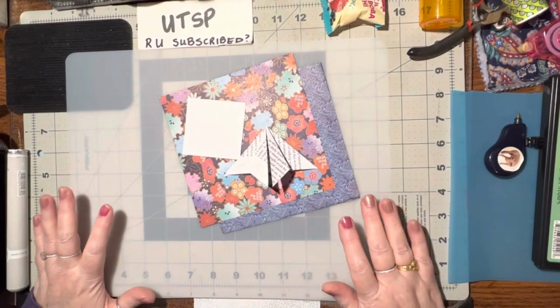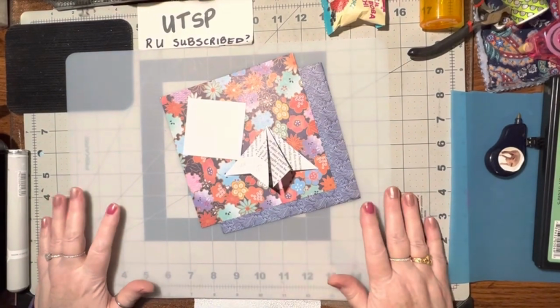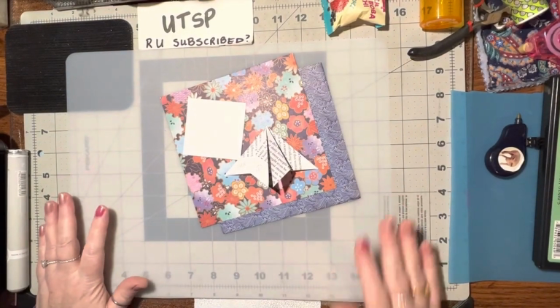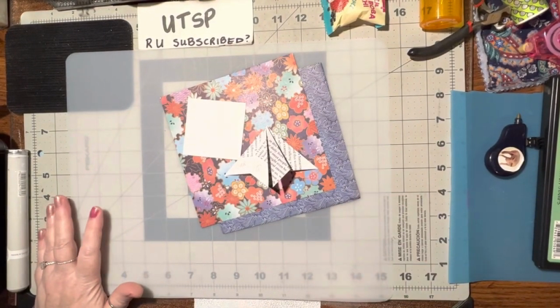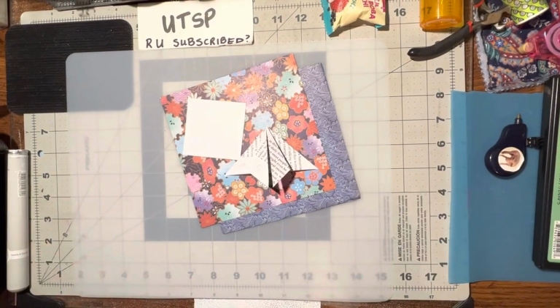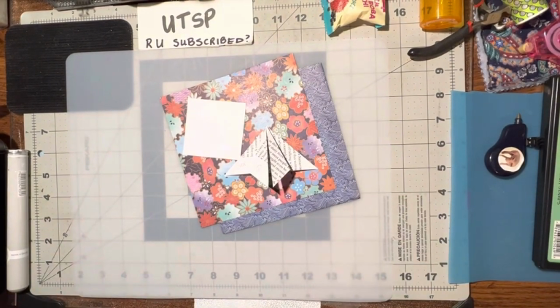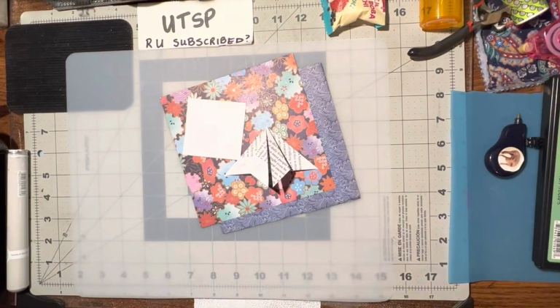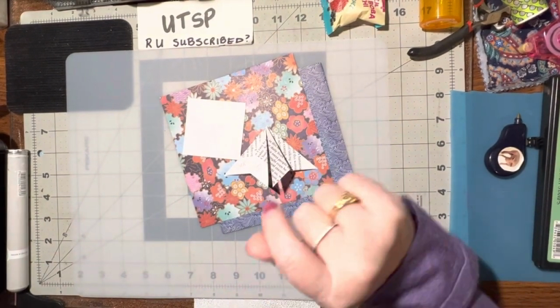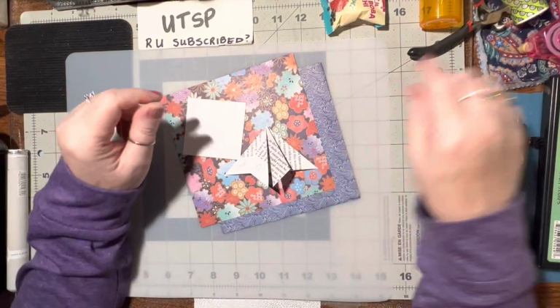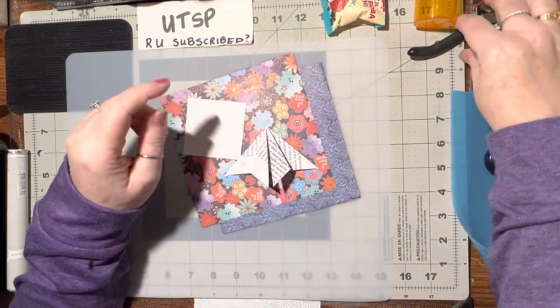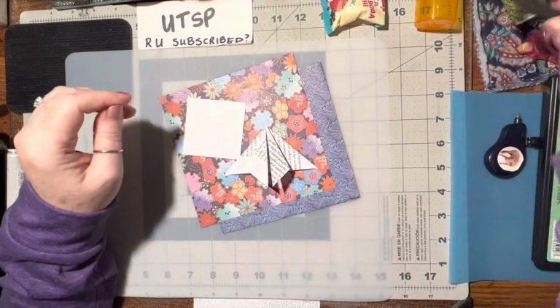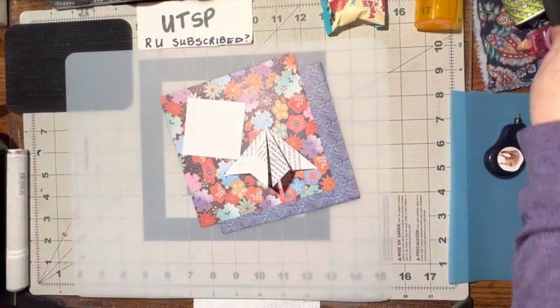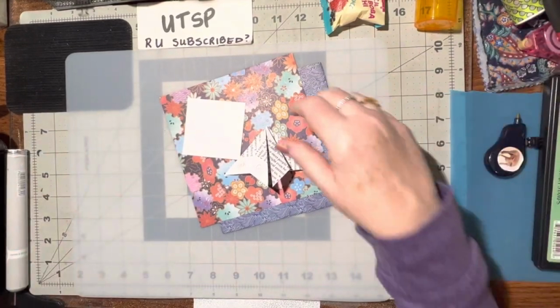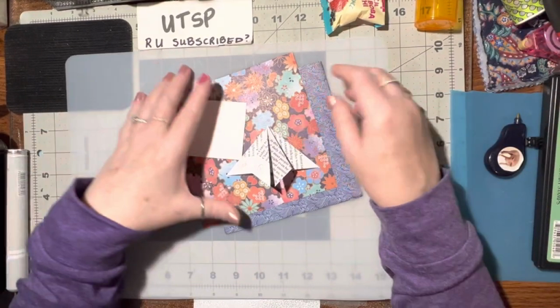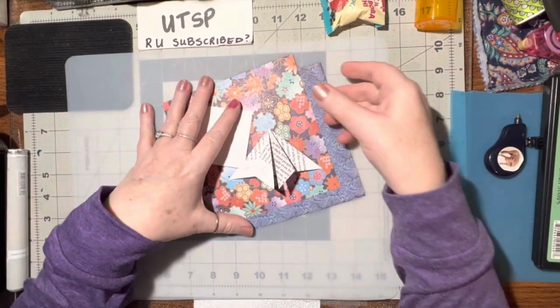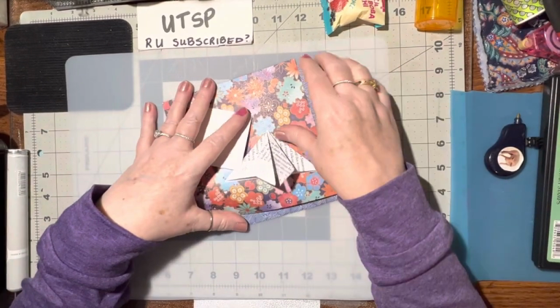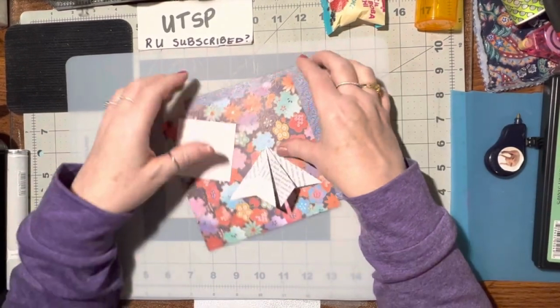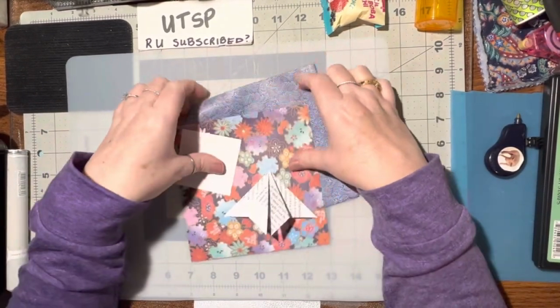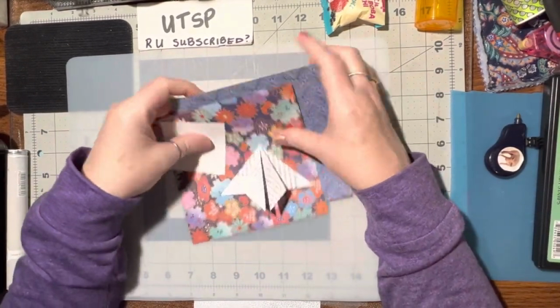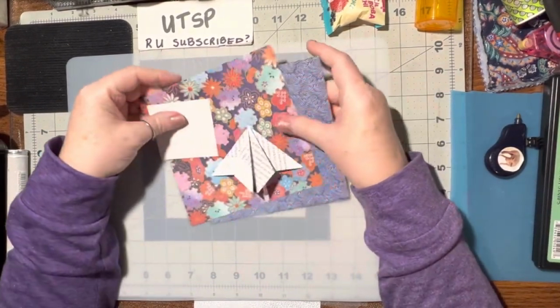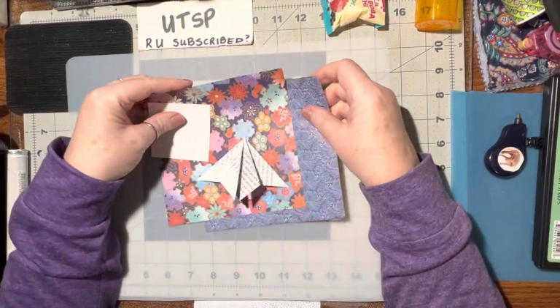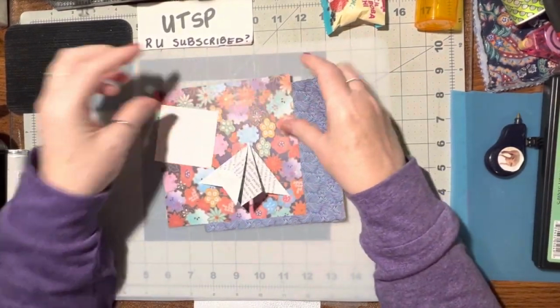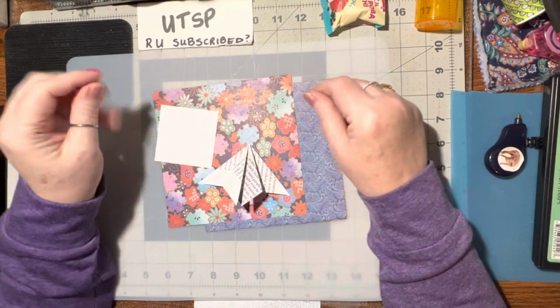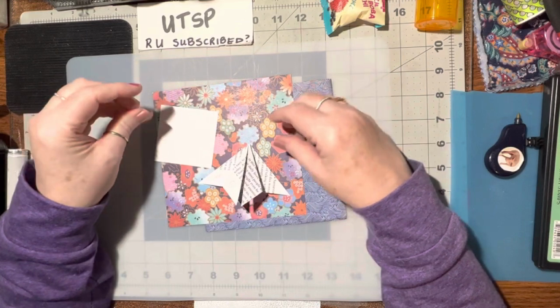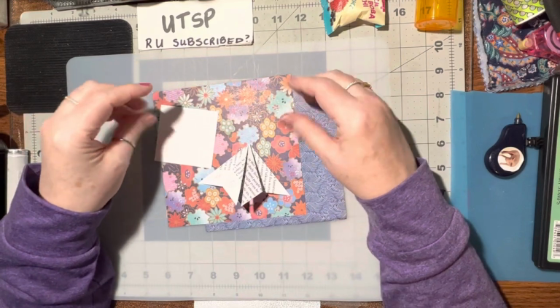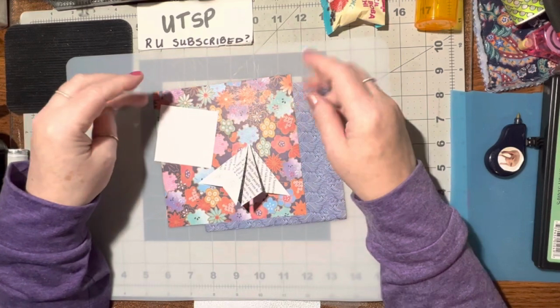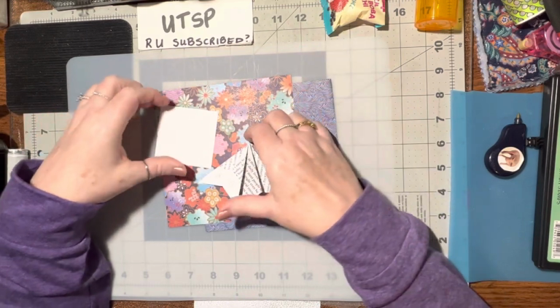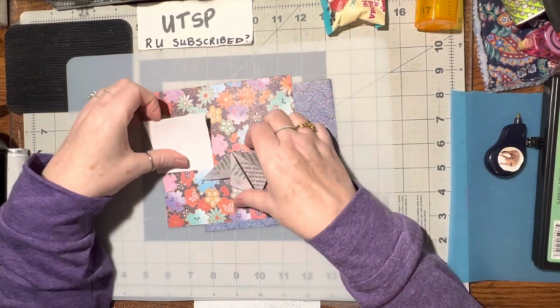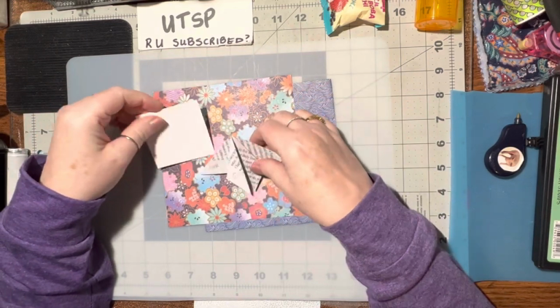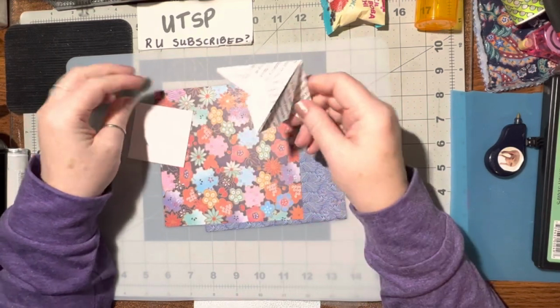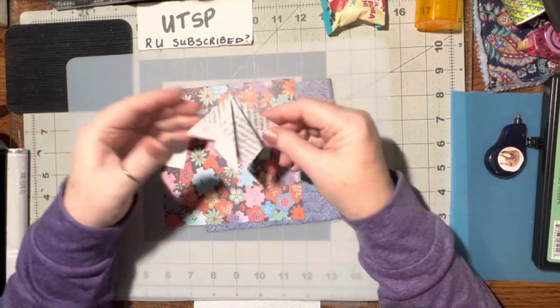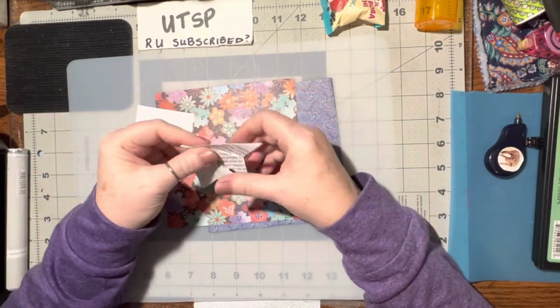Hello. This is a requested video. Thank you for the request, I appreciate it. I always love a challenge and if I can do it, I'll certainly do it, or at least give it a try anyways. Alright, so teabag folding.